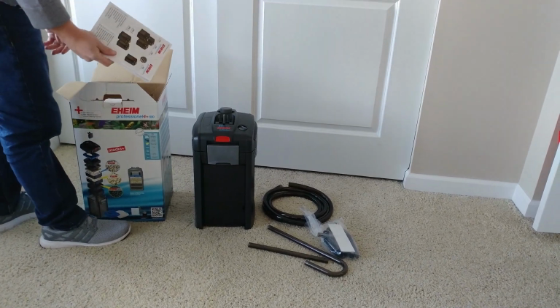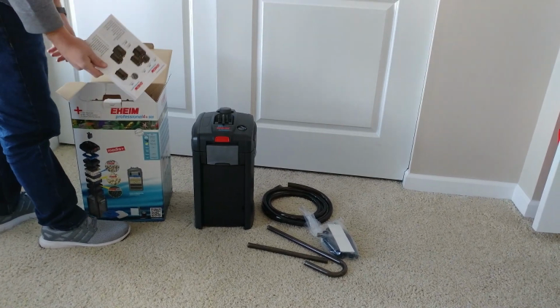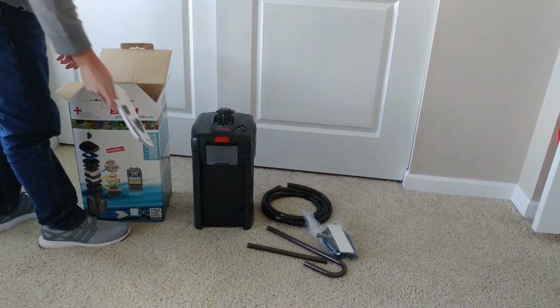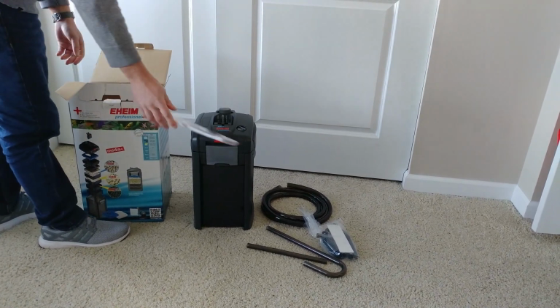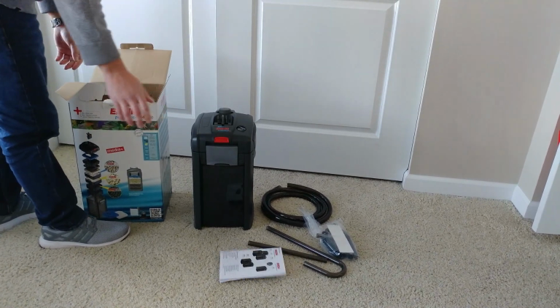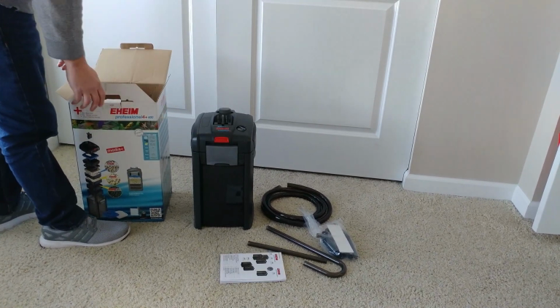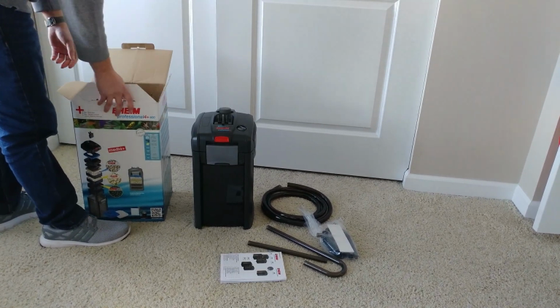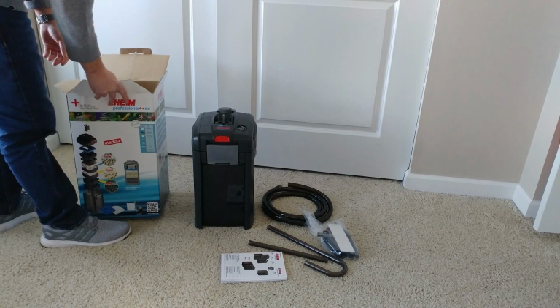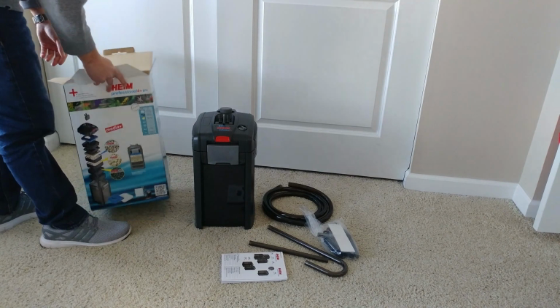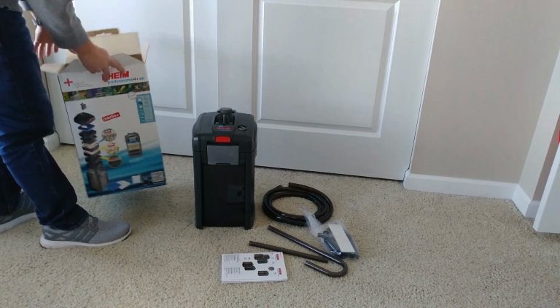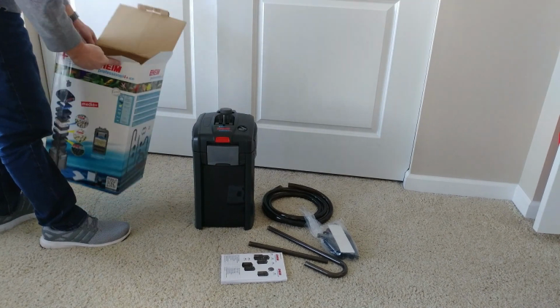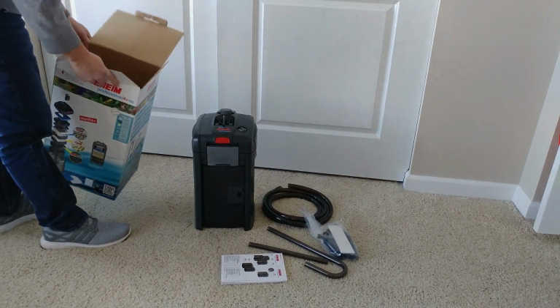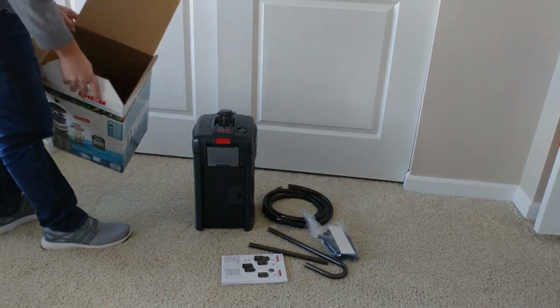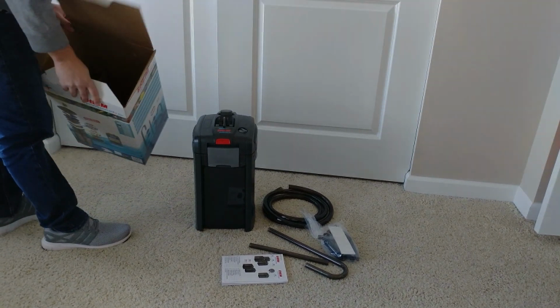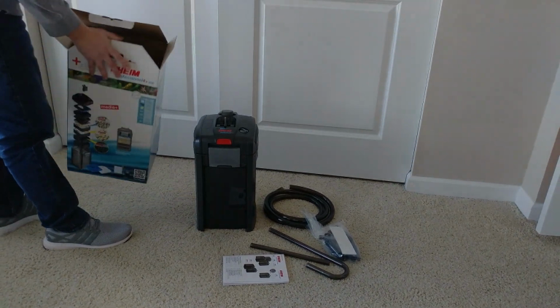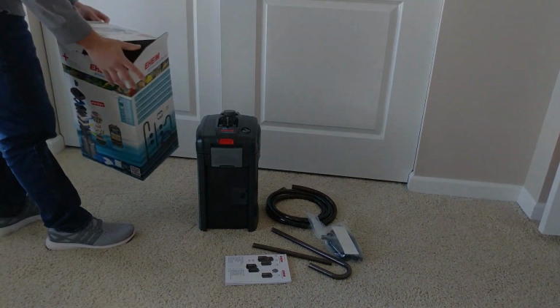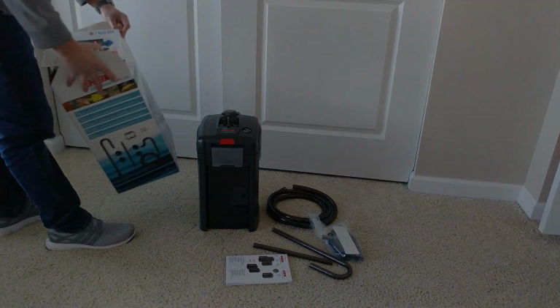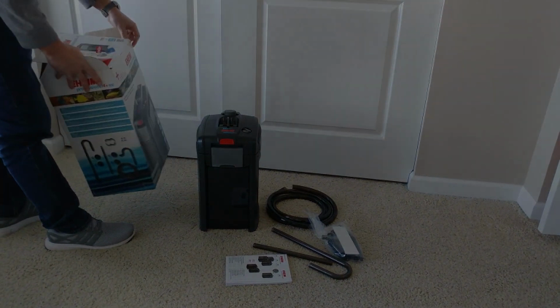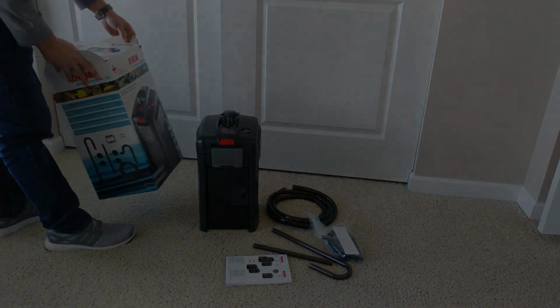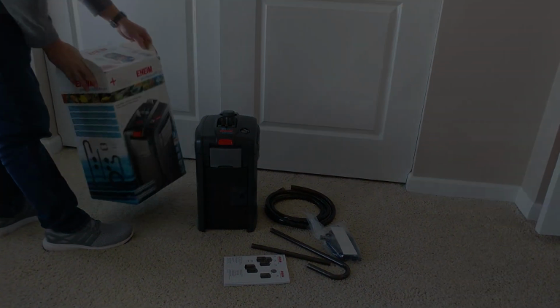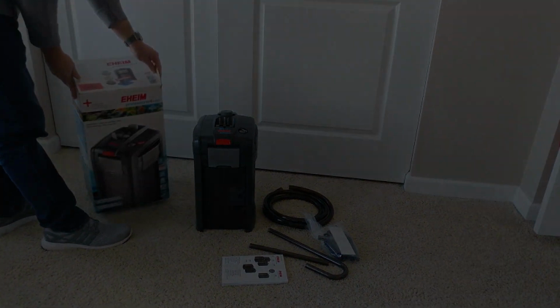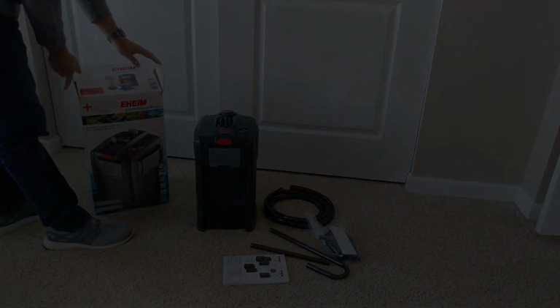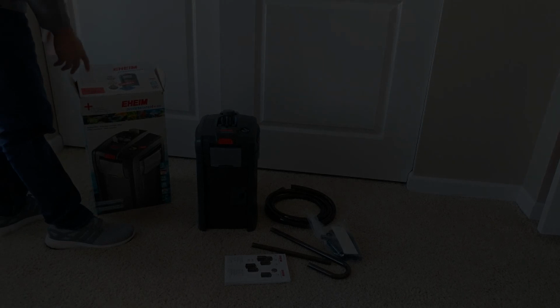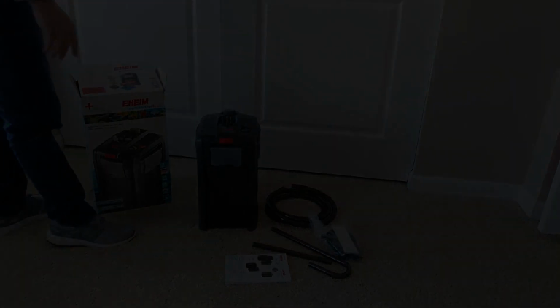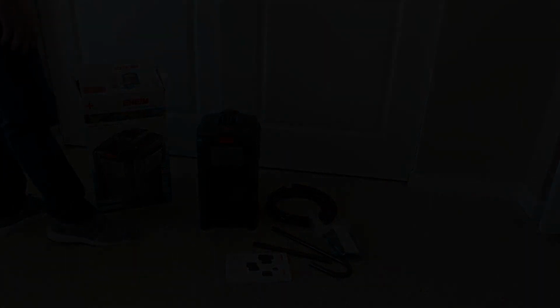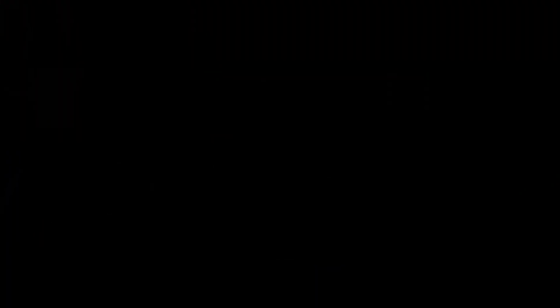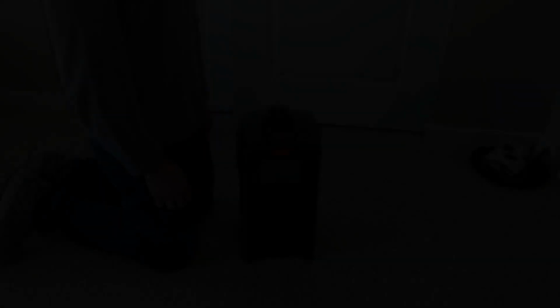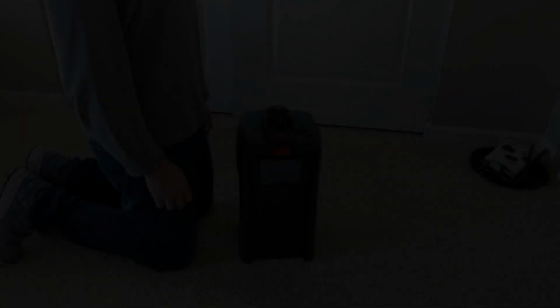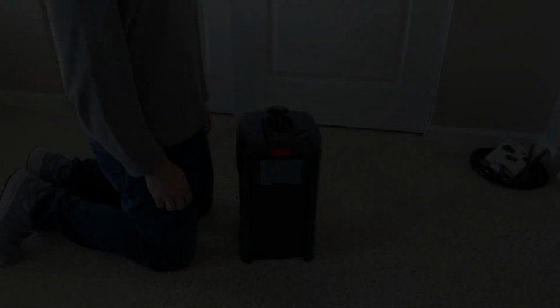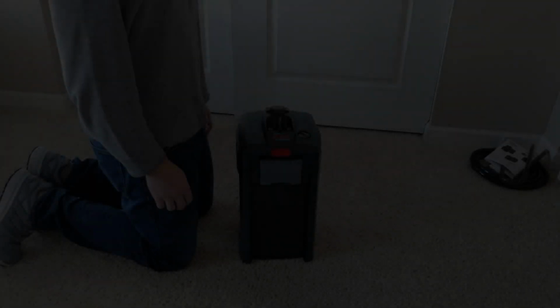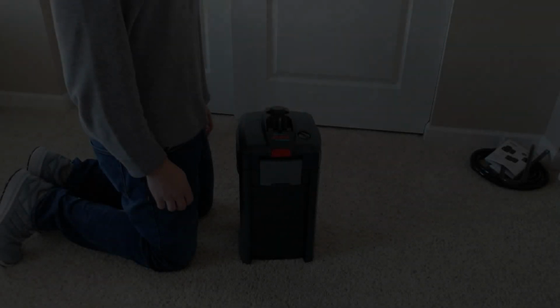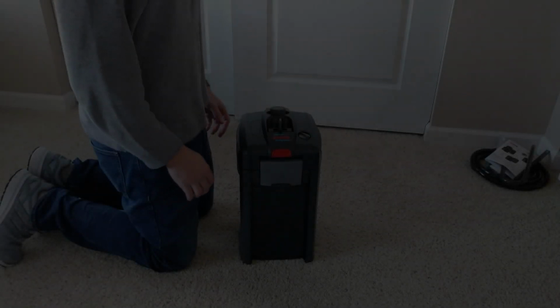Last but not least, you have the completely worthless owner's manual that tells you in no way, shape, or form how to set this filter up. That's my only complaint, but it's pretty self-explanatory.